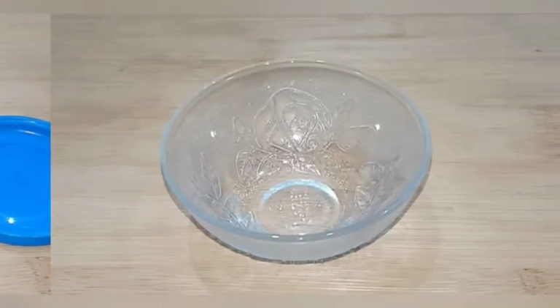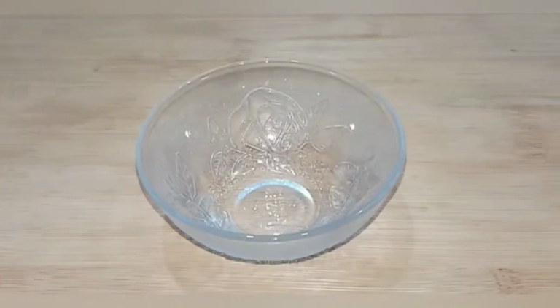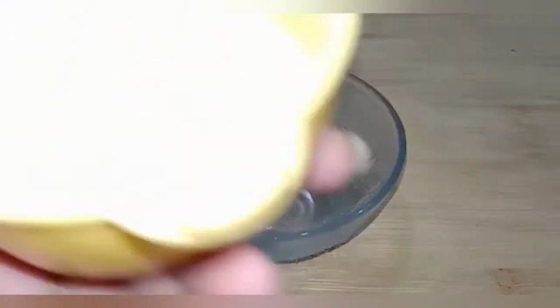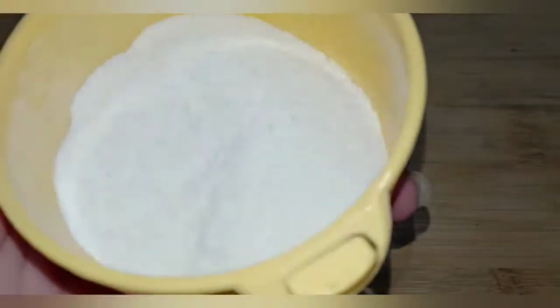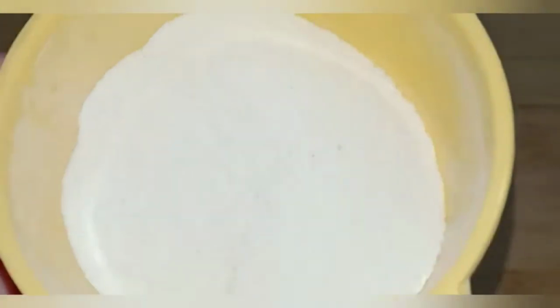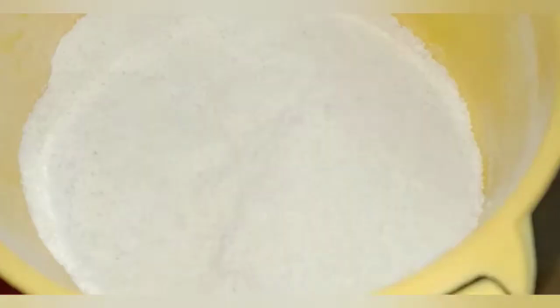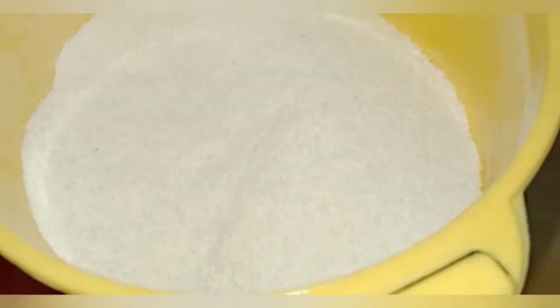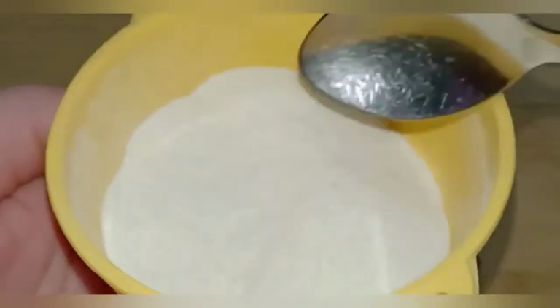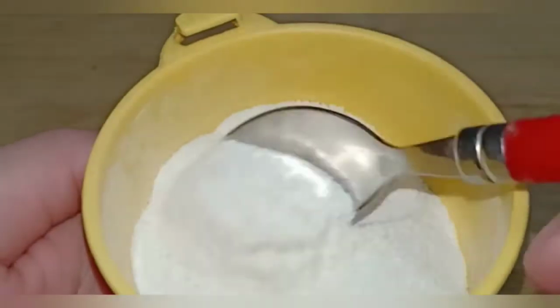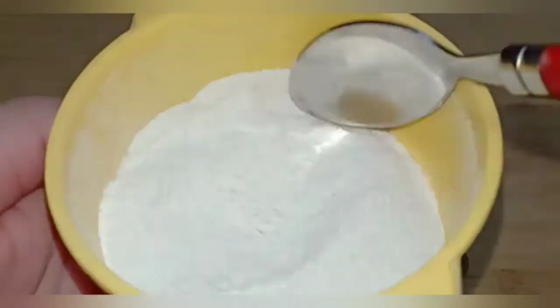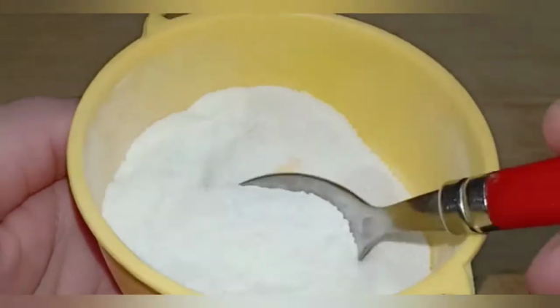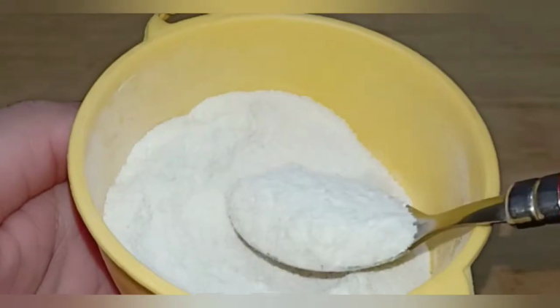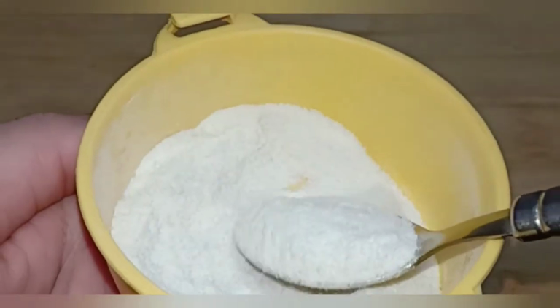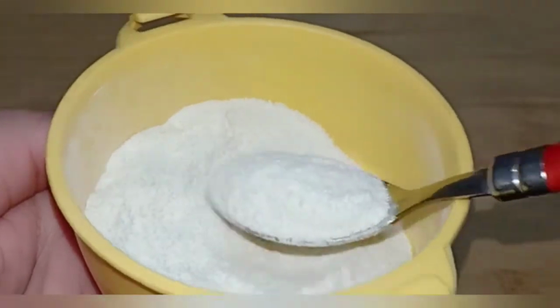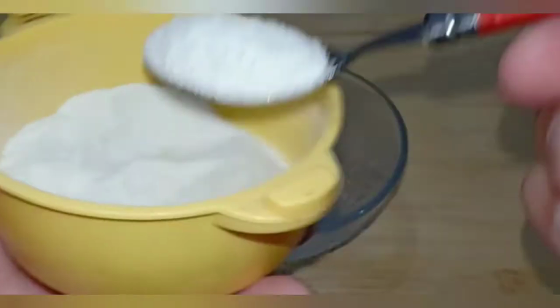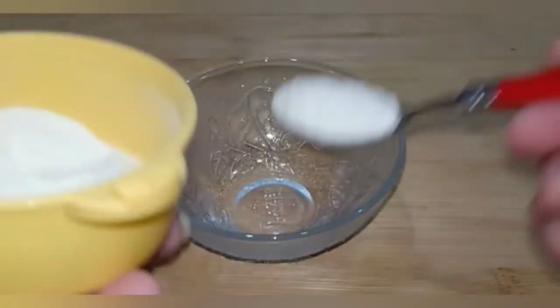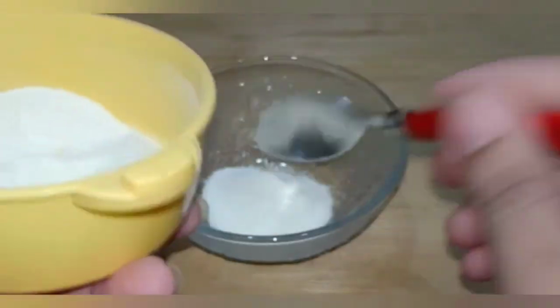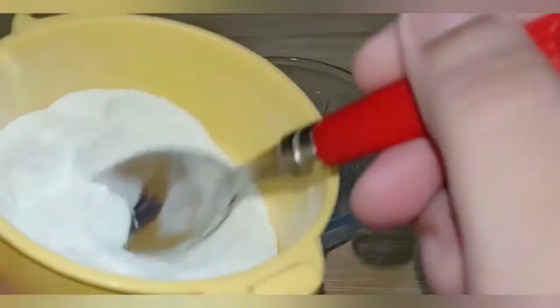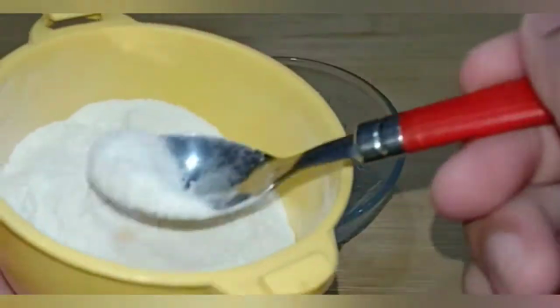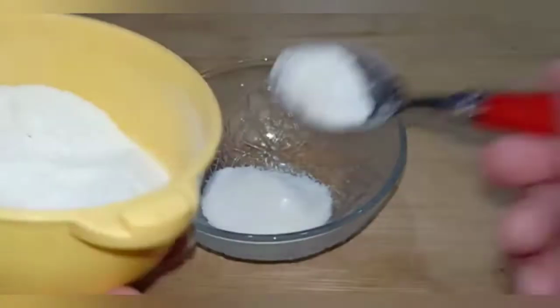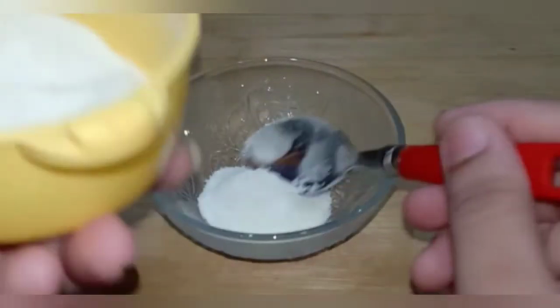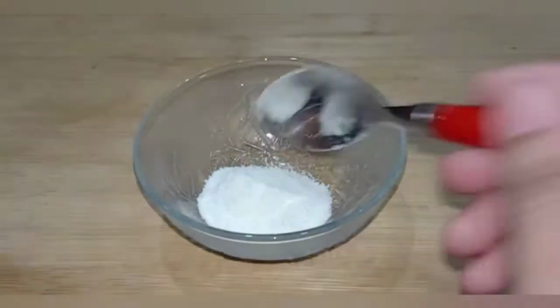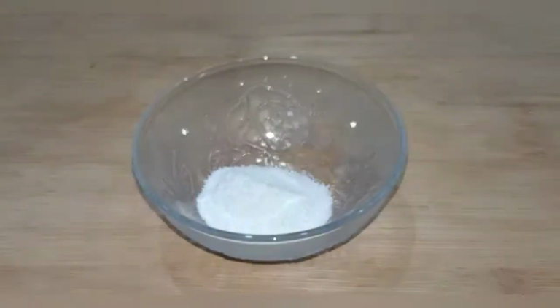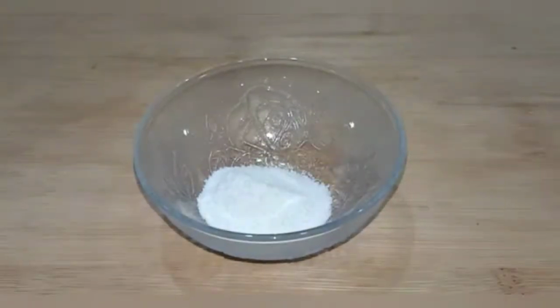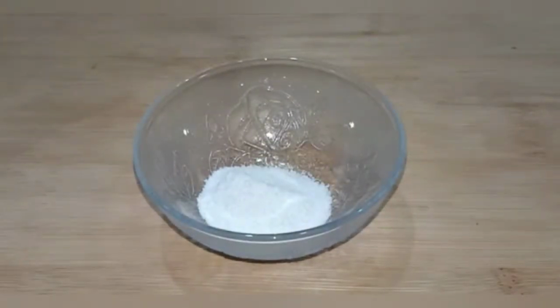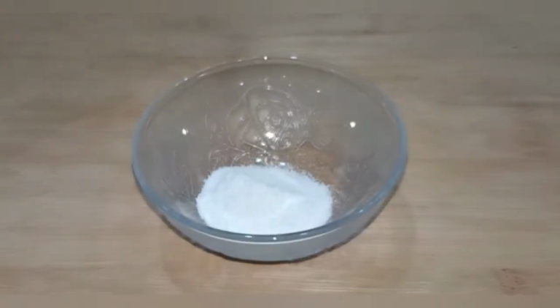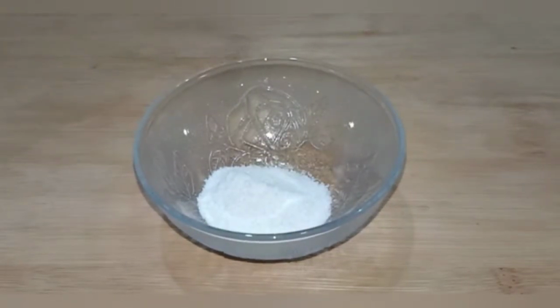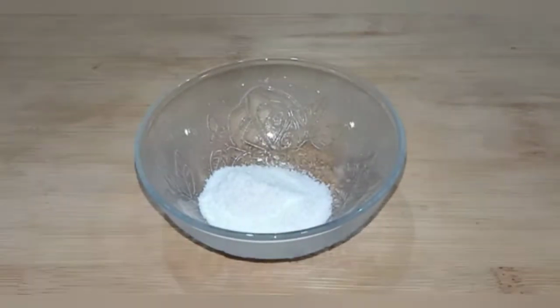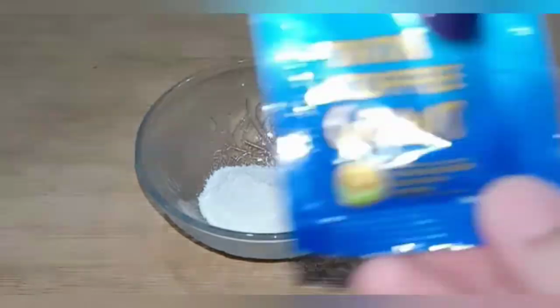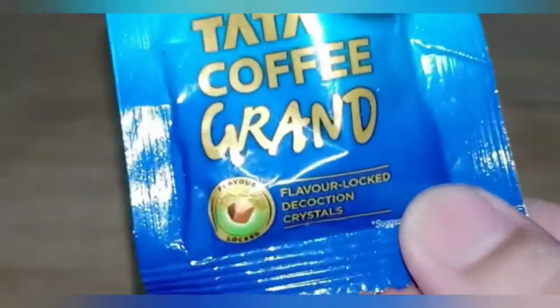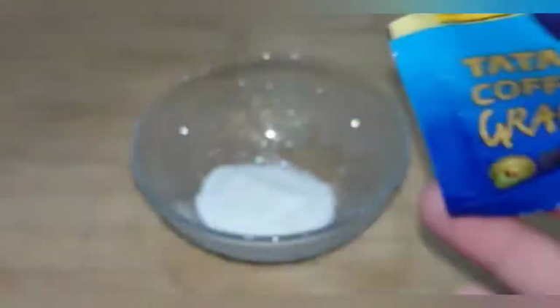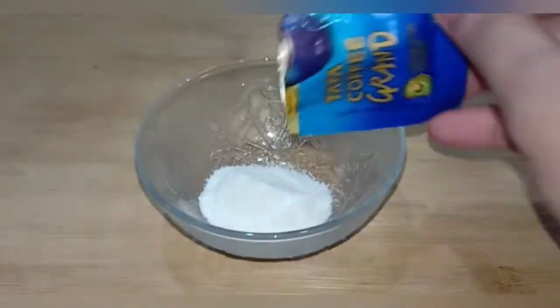First of all, I have taken a clean bowl. After that, I will use 2 tablespoons of rice flour (chawal kata). This will help dry skin and will be very good for anti-aging. Loose skin will be tightened.